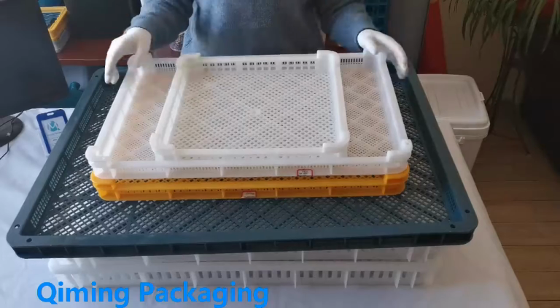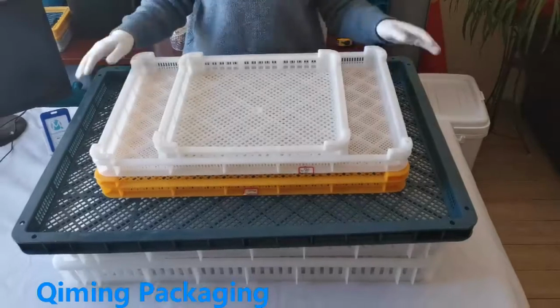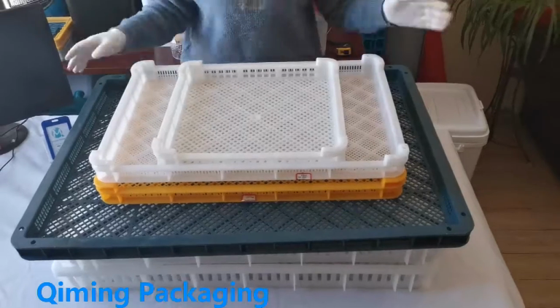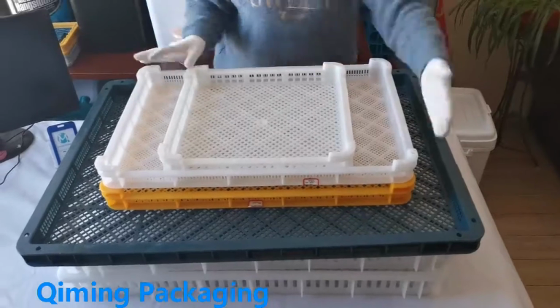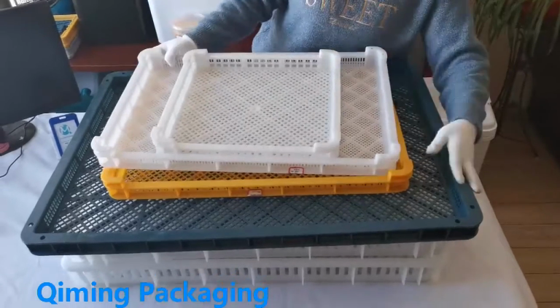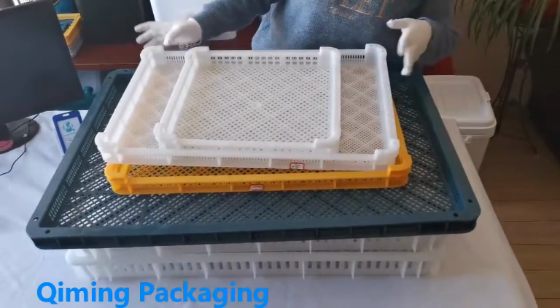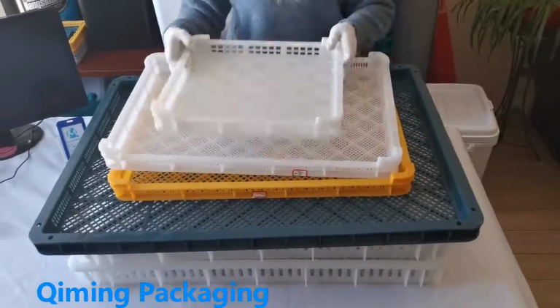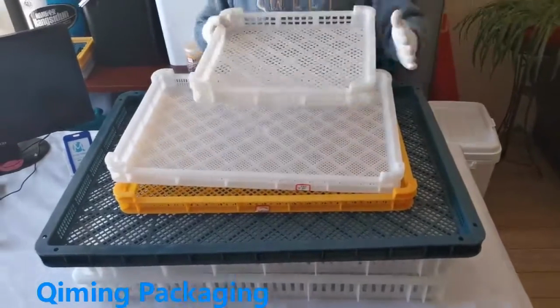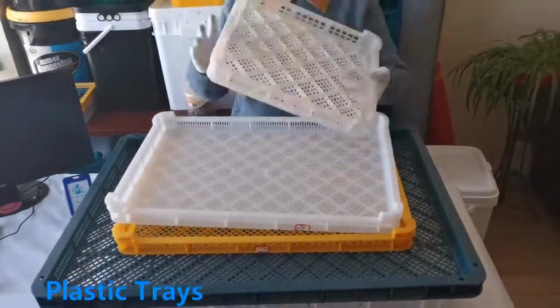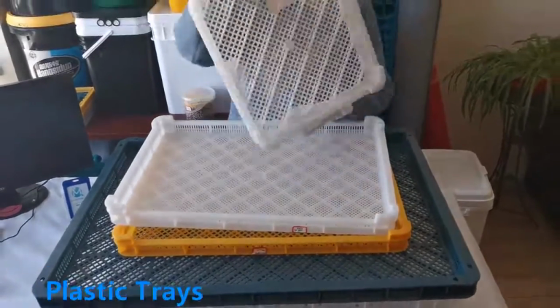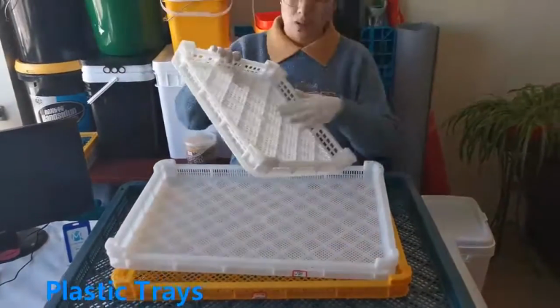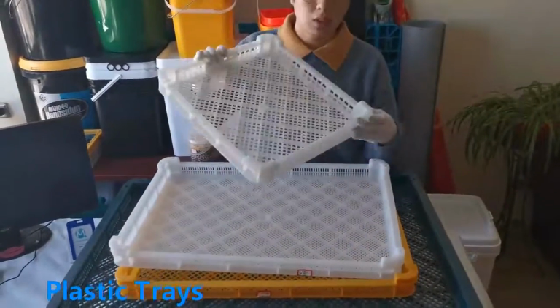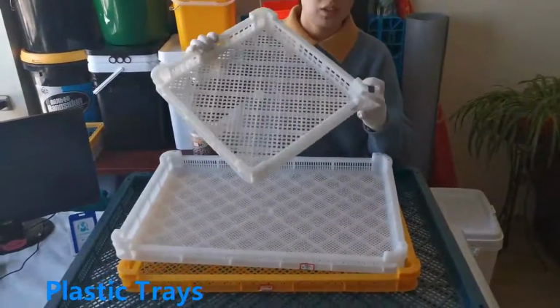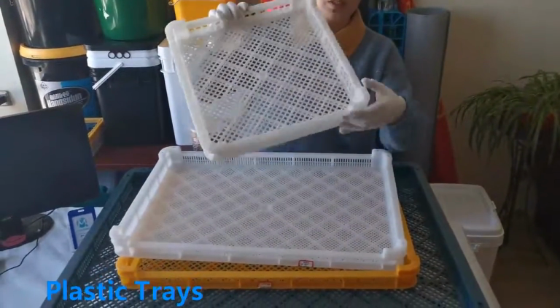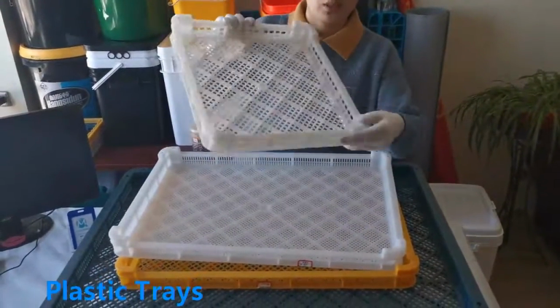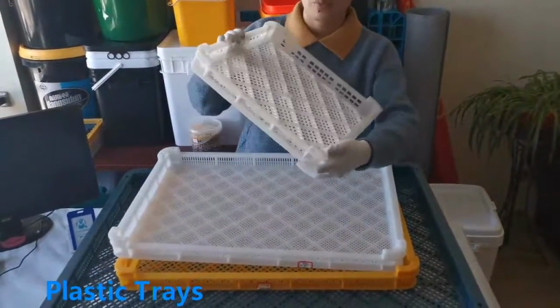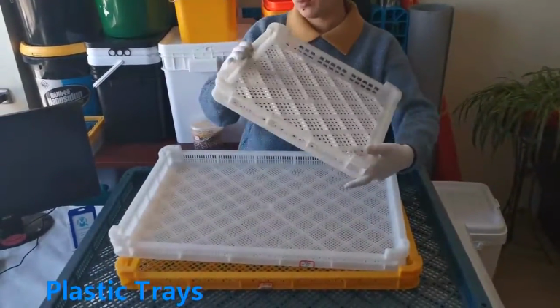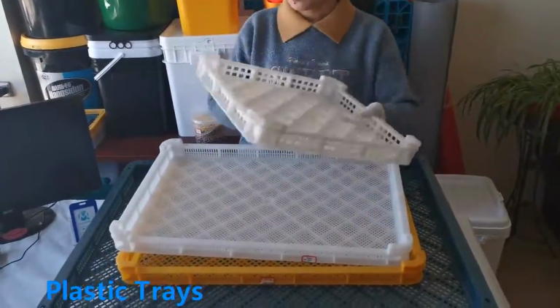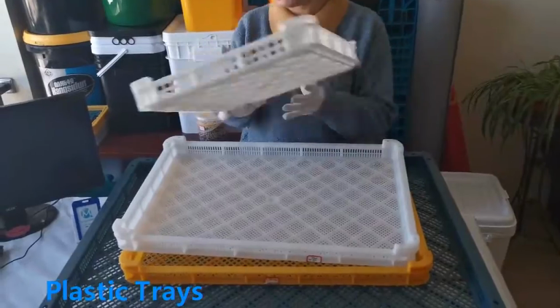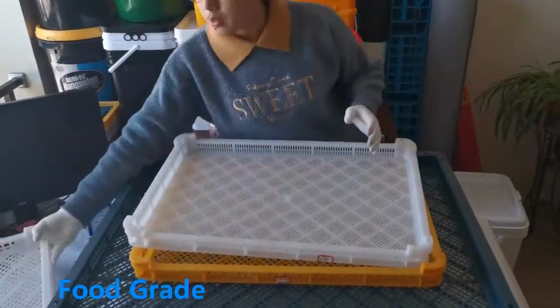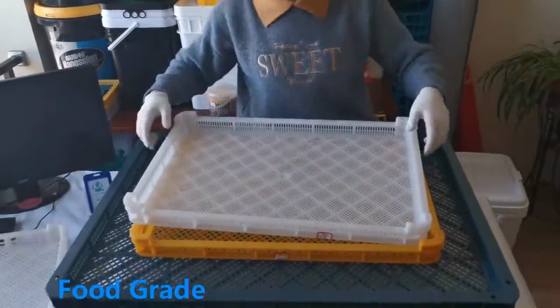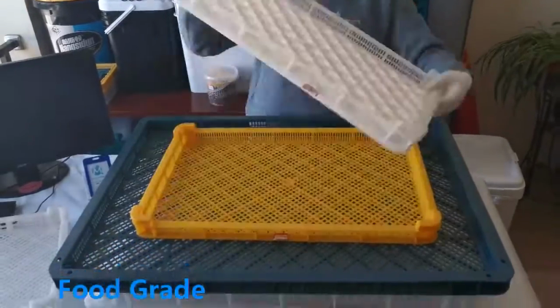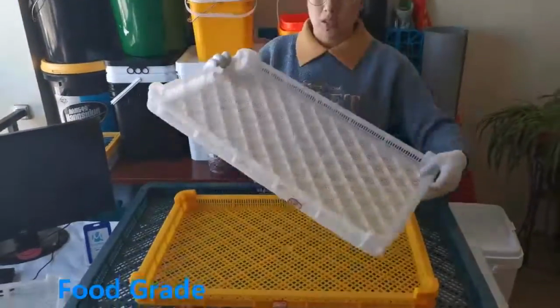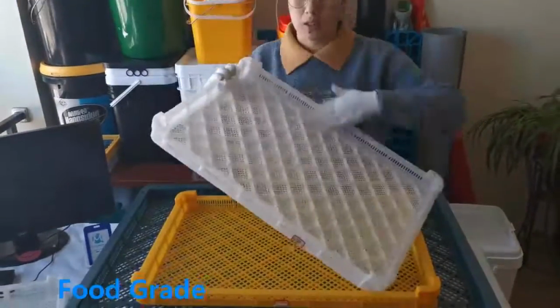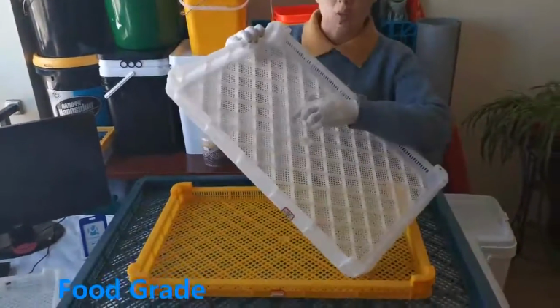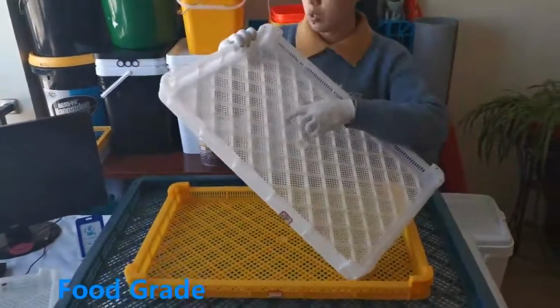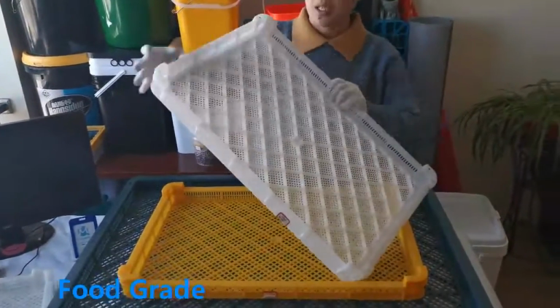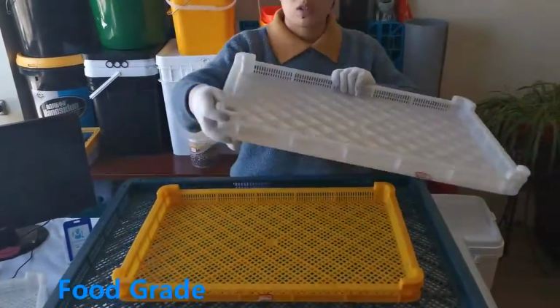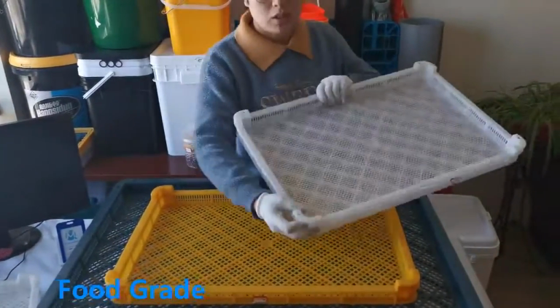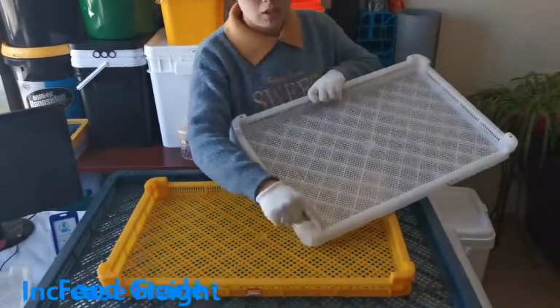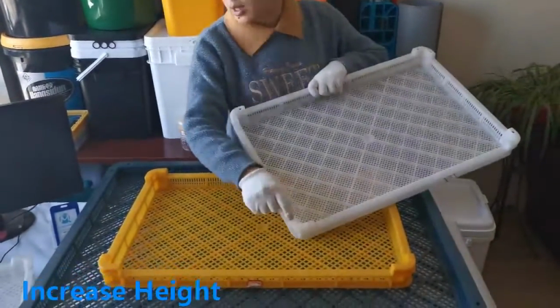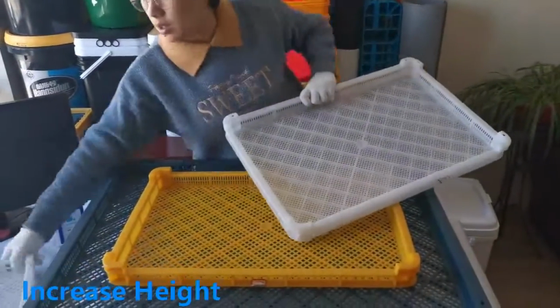Hello everyone, this is the plastic tray produced by Kimming Packaging. It can be frozen at low temperature, dried at high temperature, or dried.